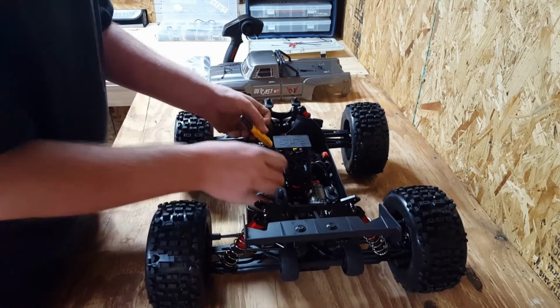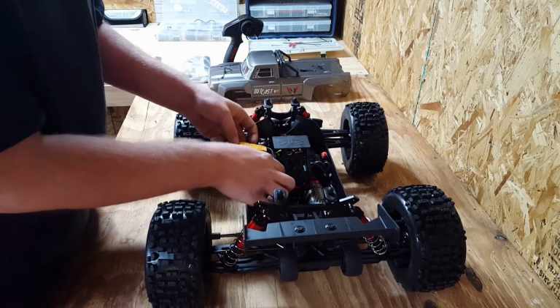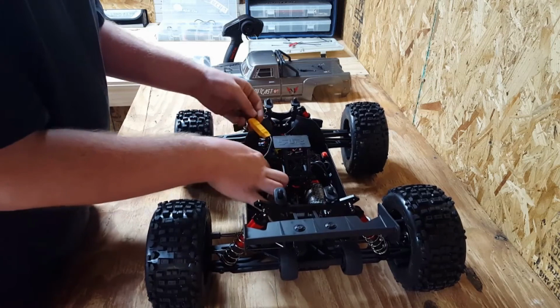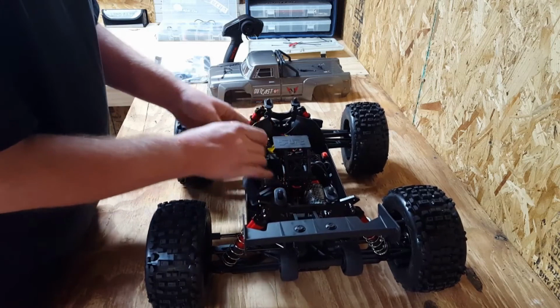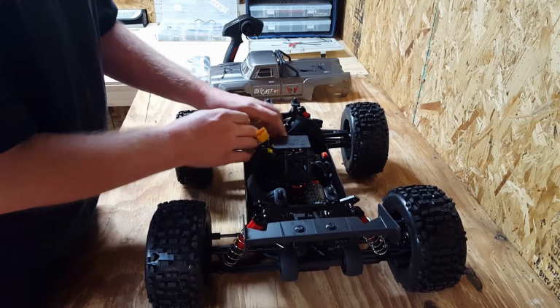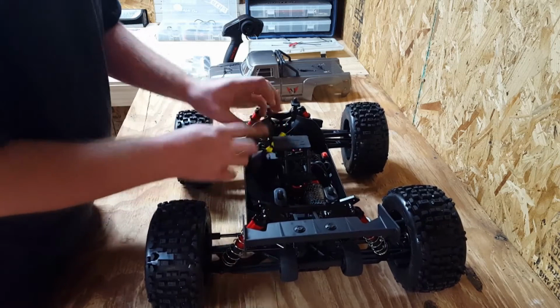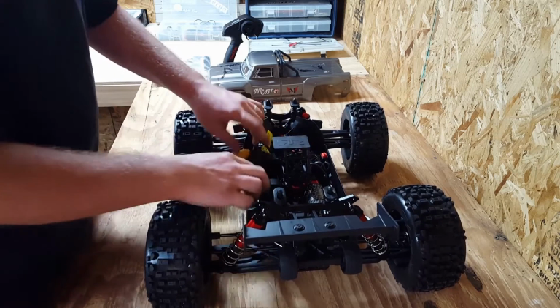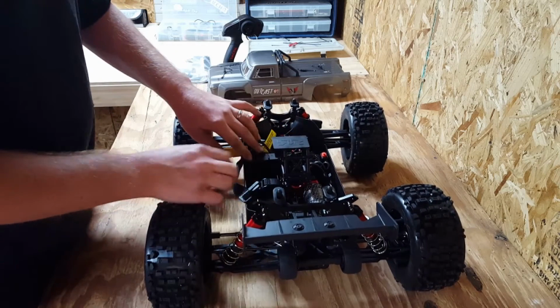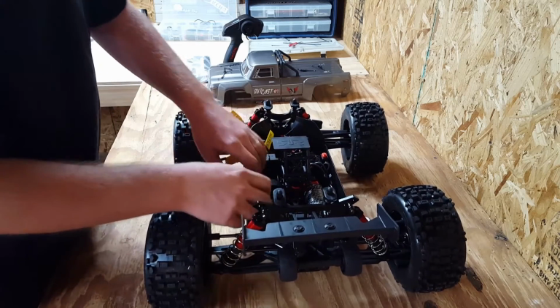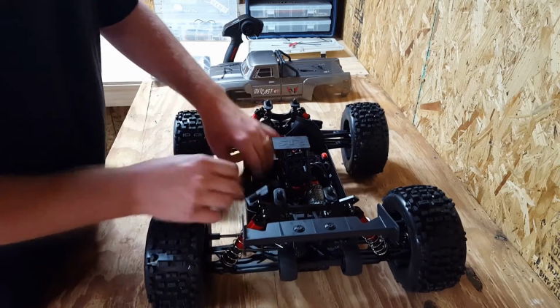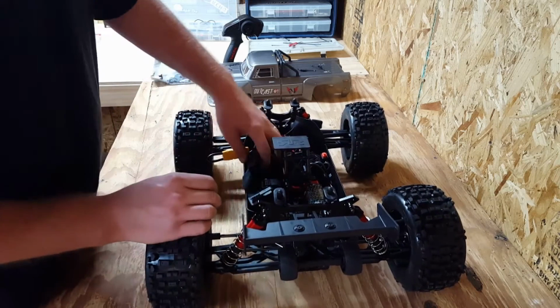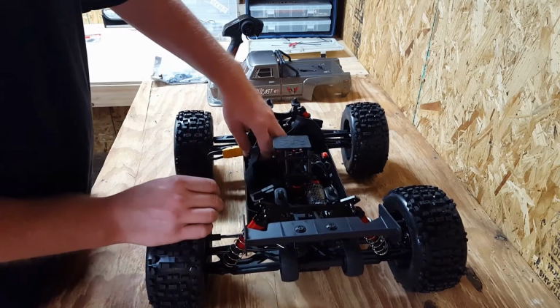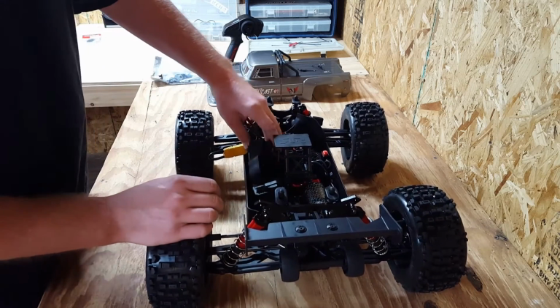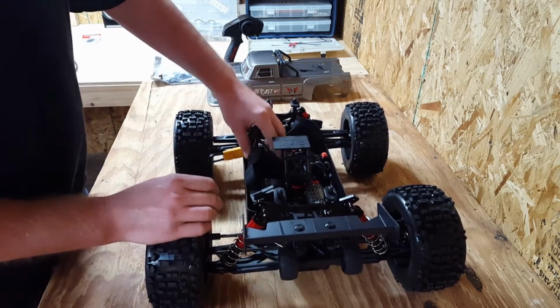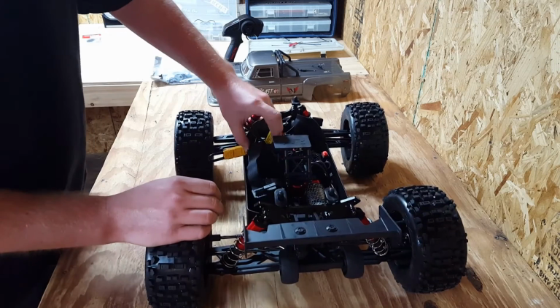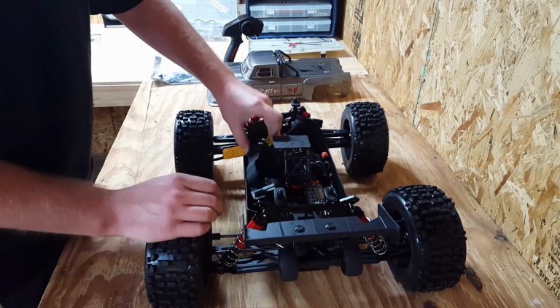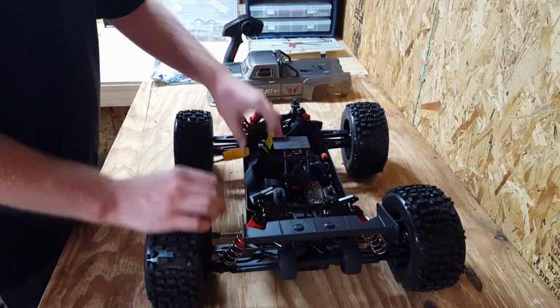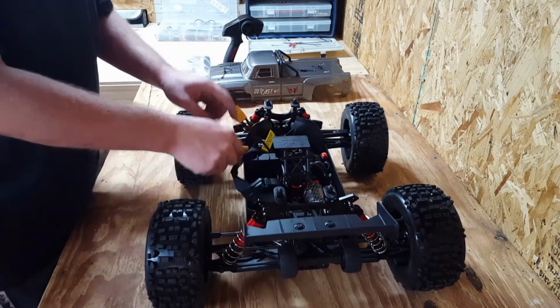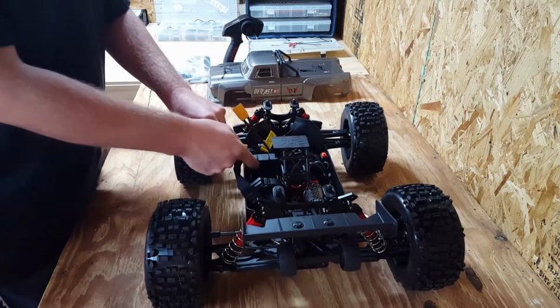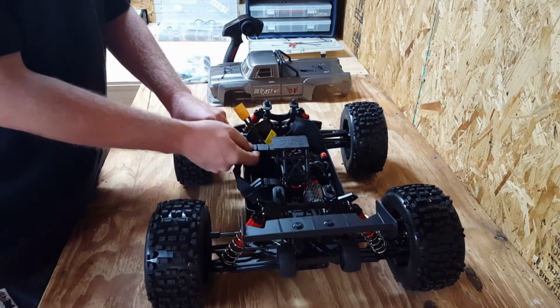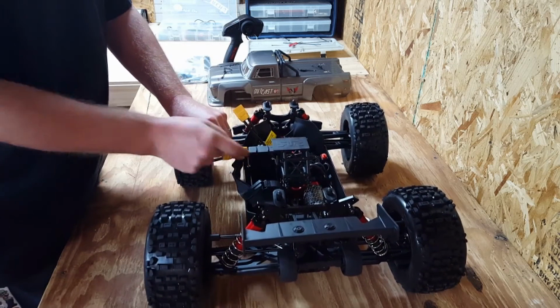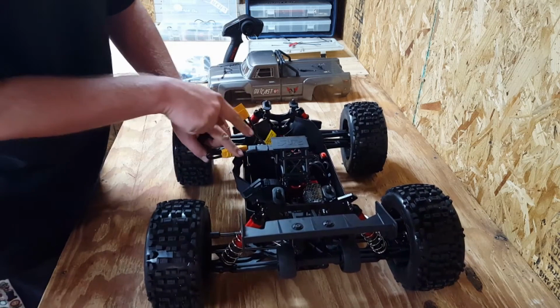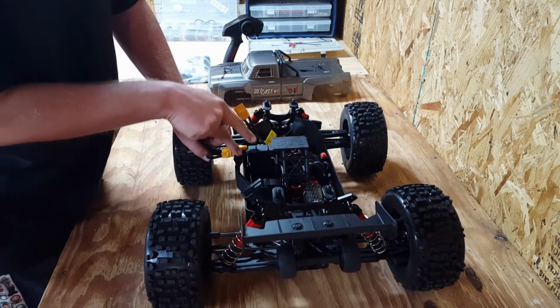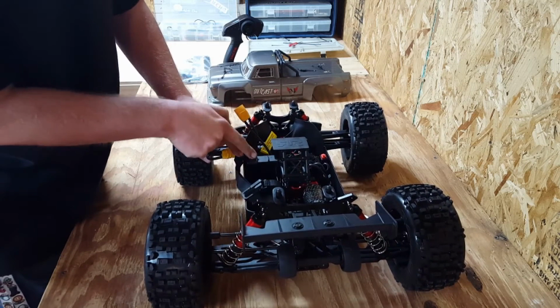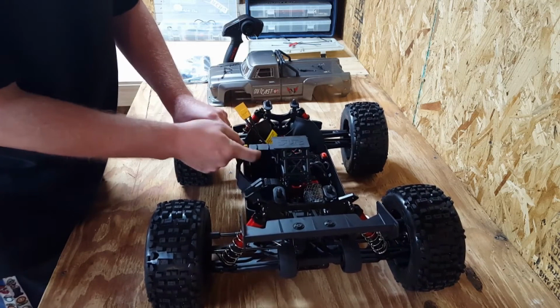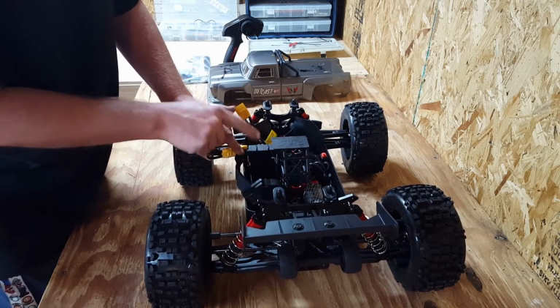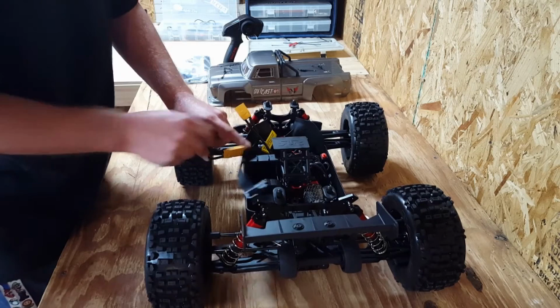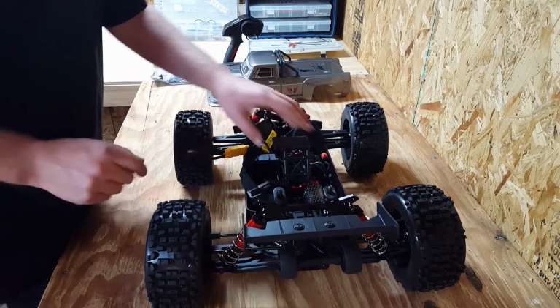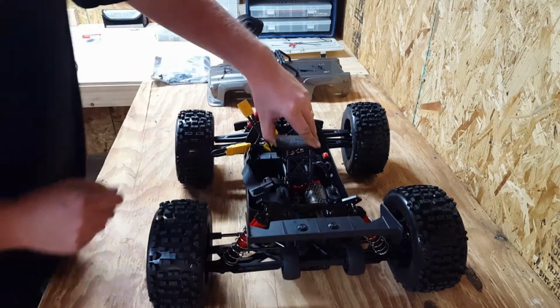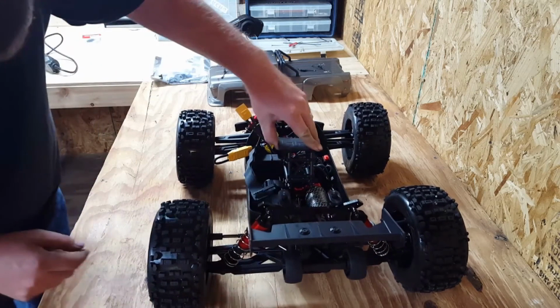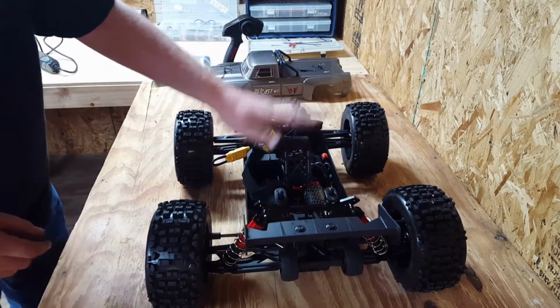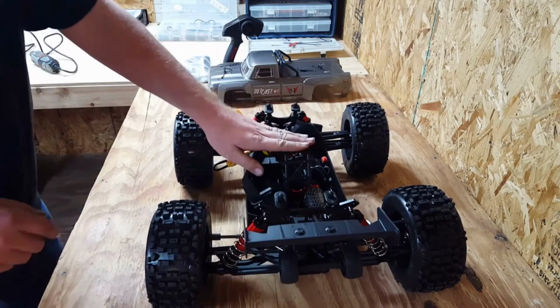It looks like the batteries are stacked and held in with Velcro. There's a little adjustable piece here to fit taller batteries in — that's pretty cool. Looks like a little roll cage up here too.